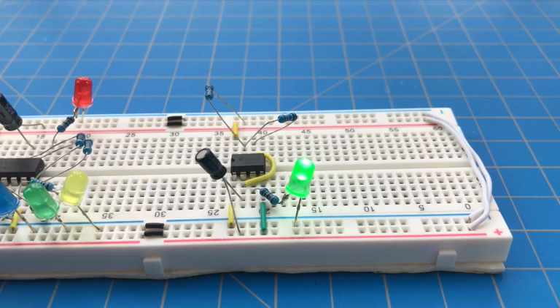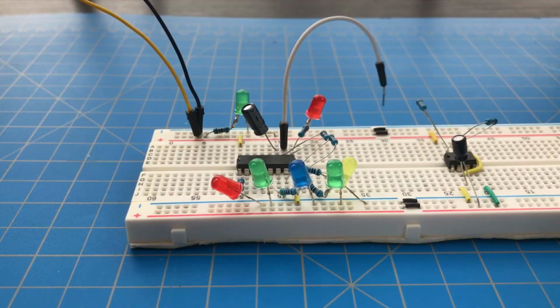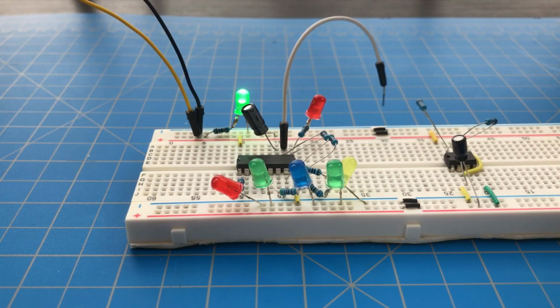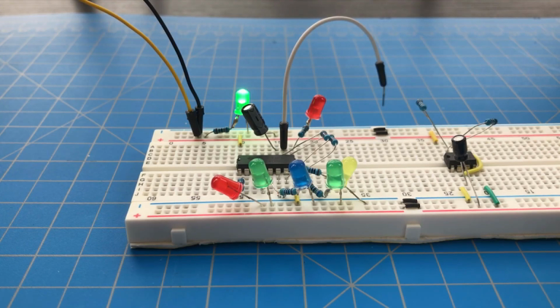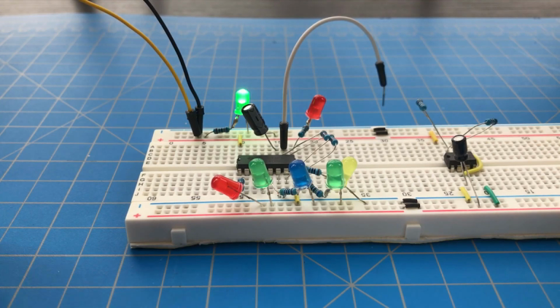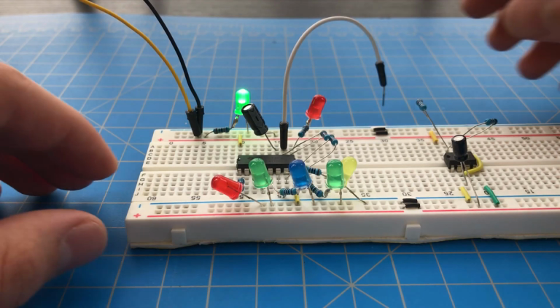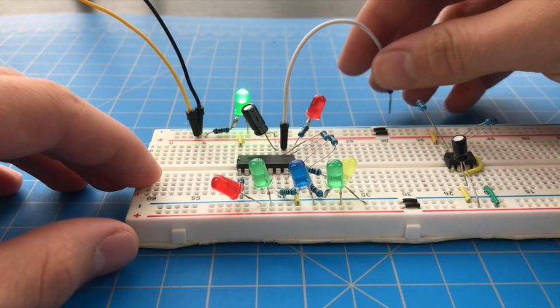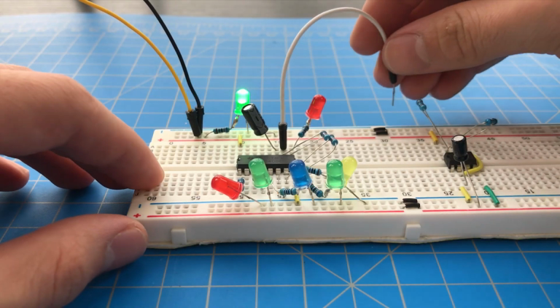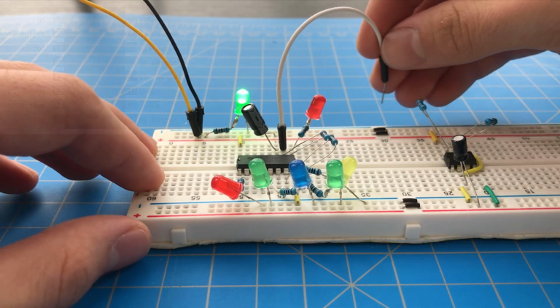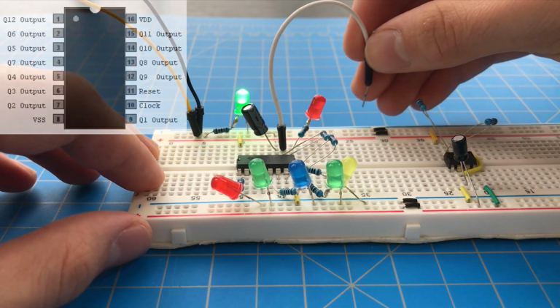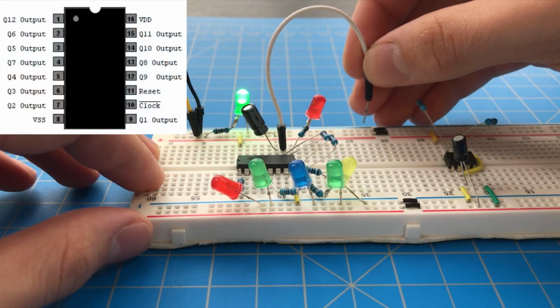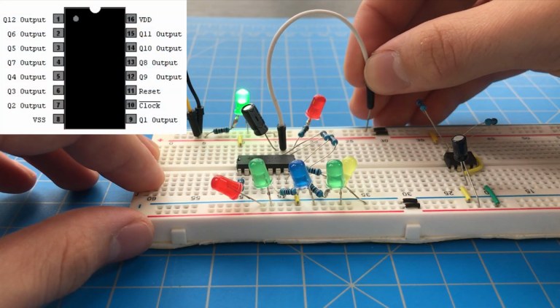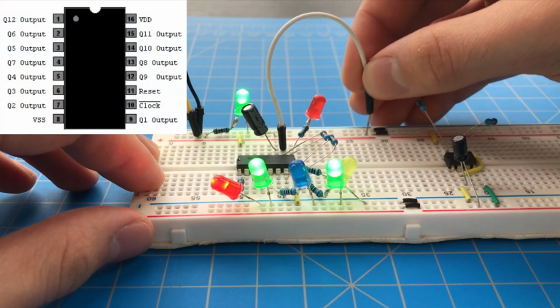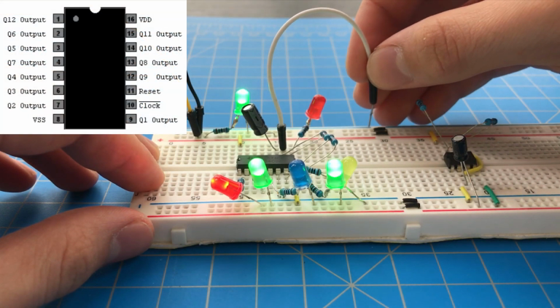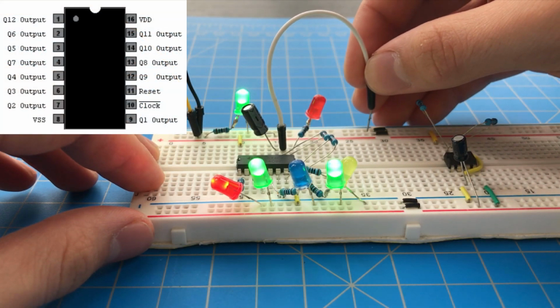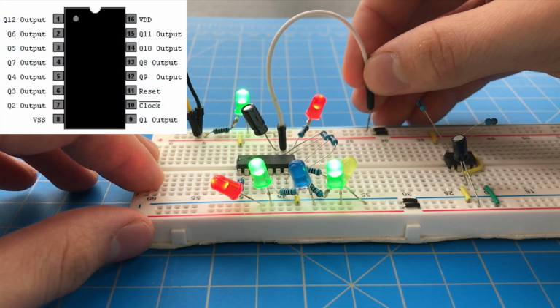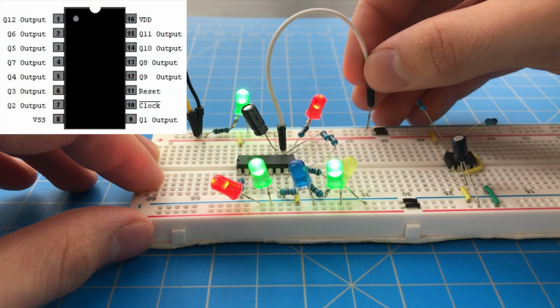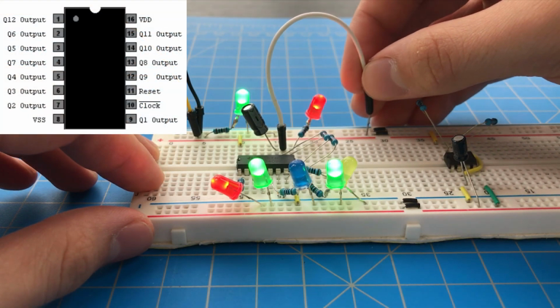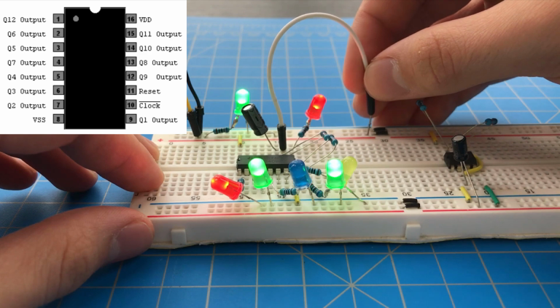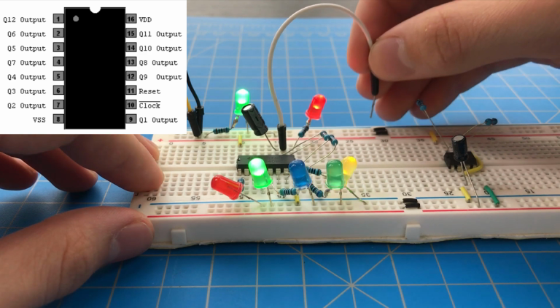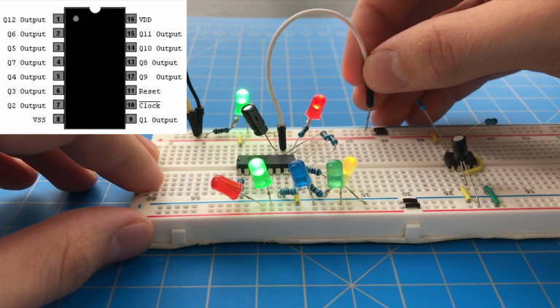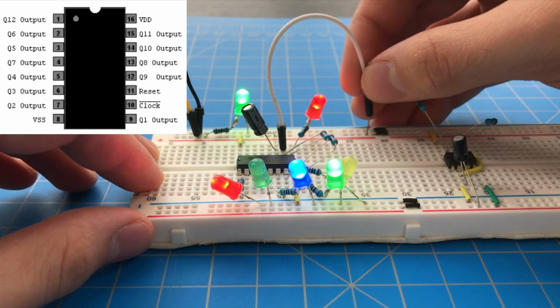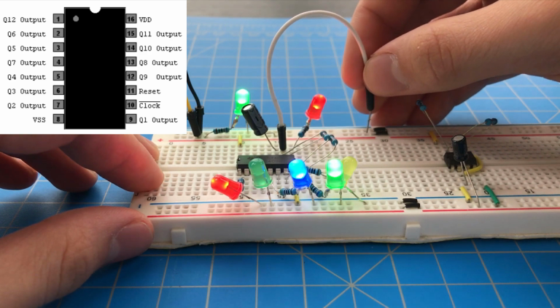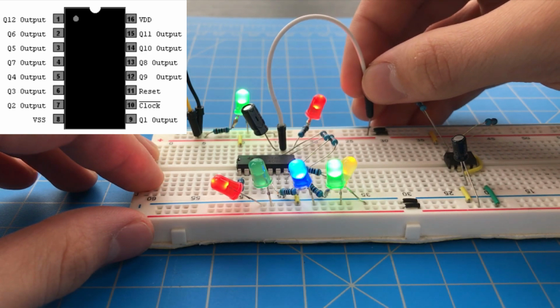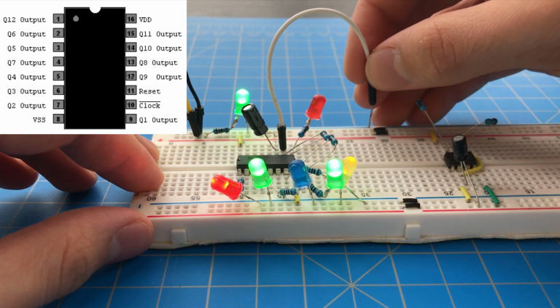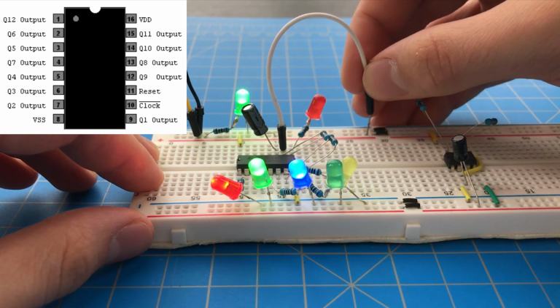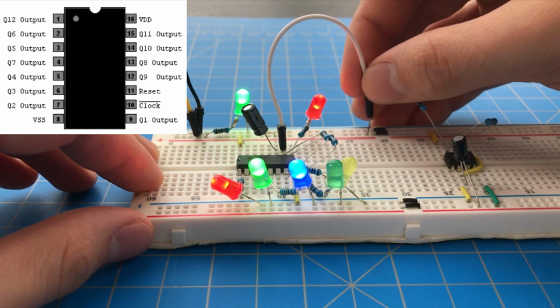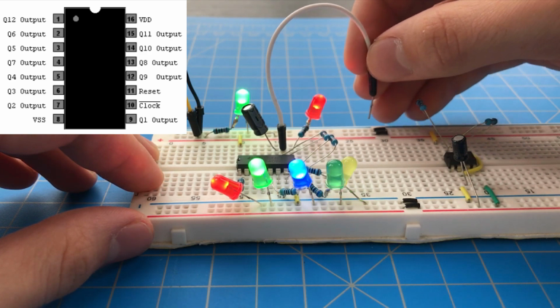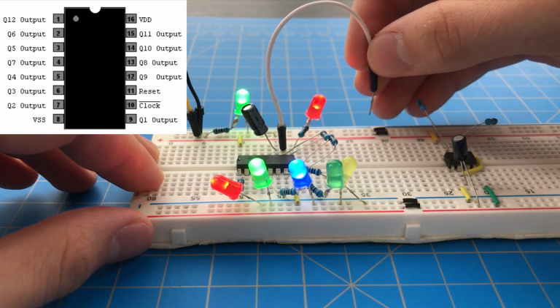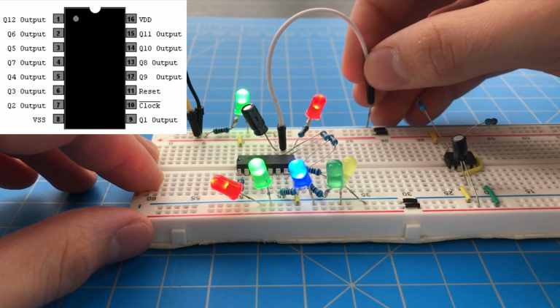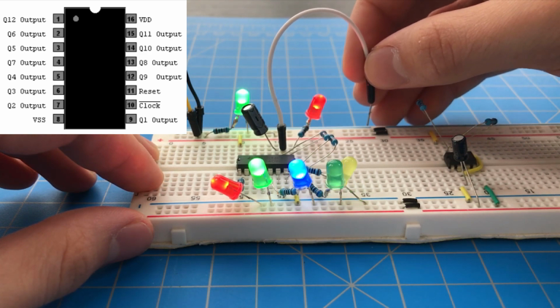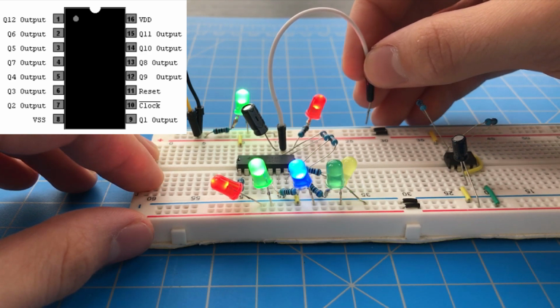The second section of the circuit consists of a counter, which works by increasing the value on its output pins every time a pulse is given to the input pin. The counter also has a reset pin.